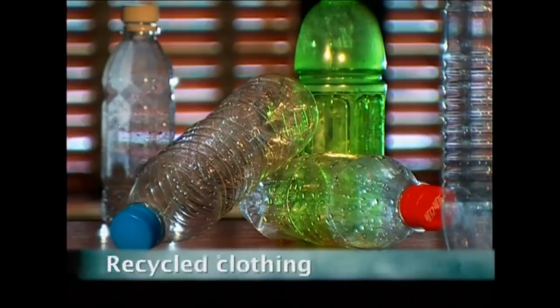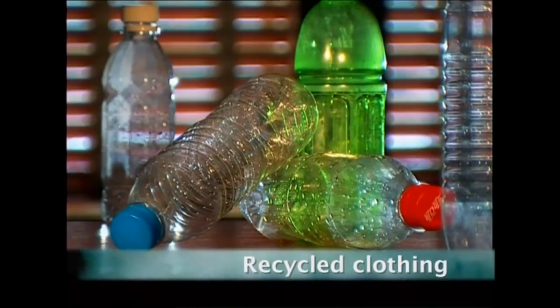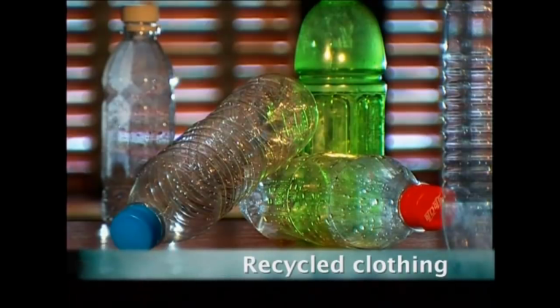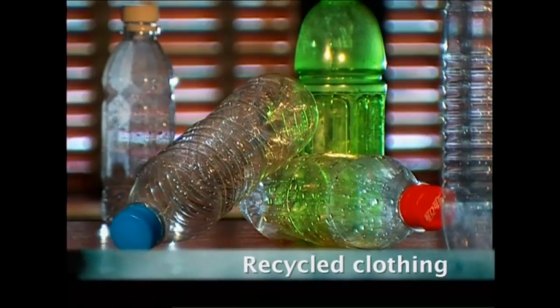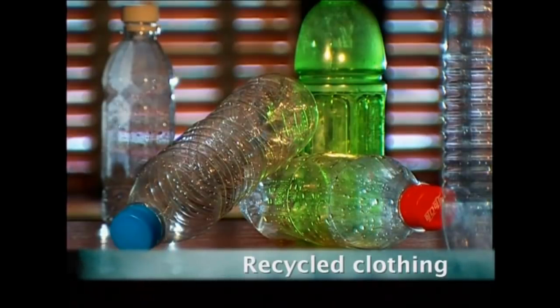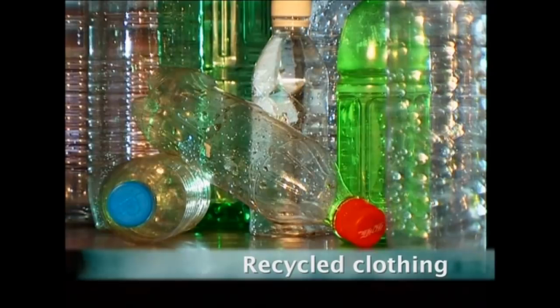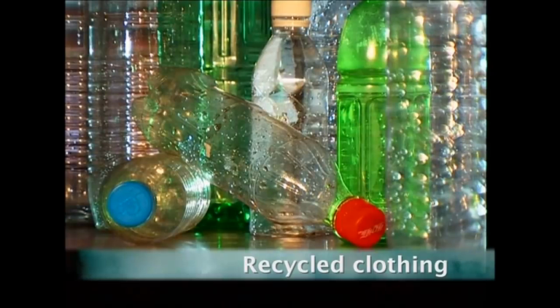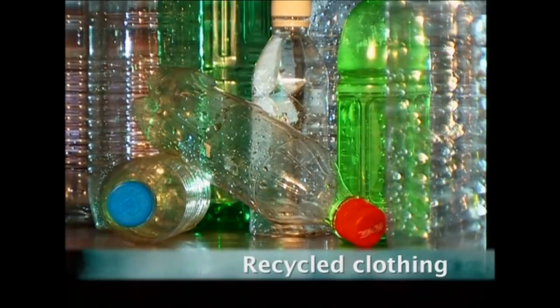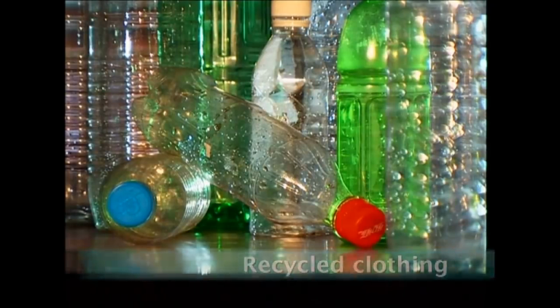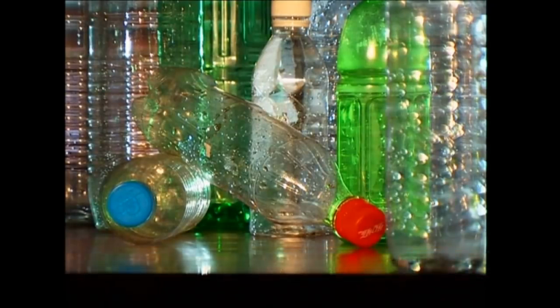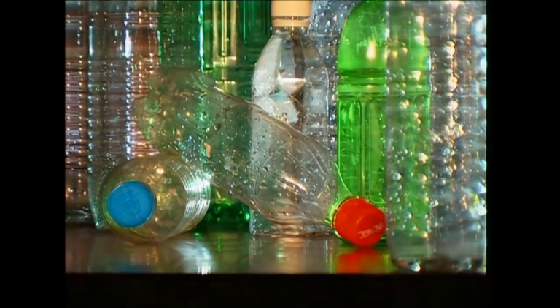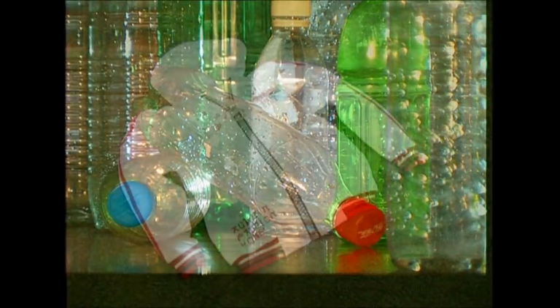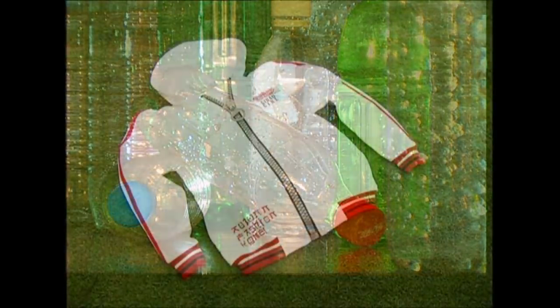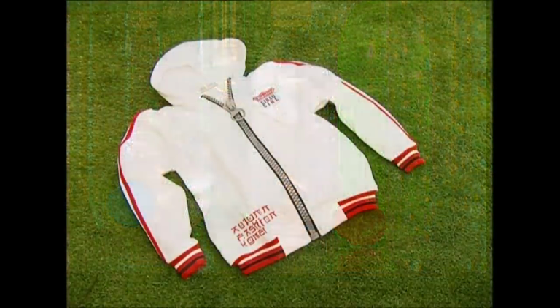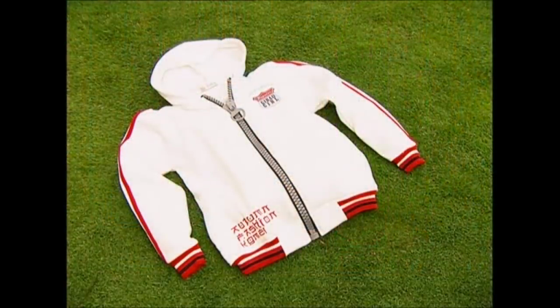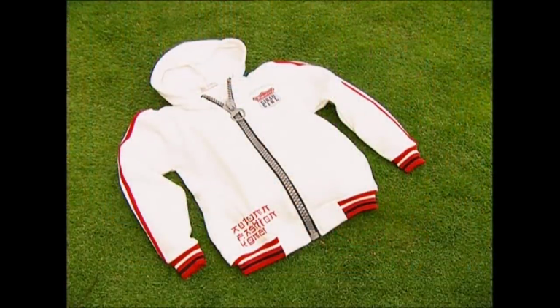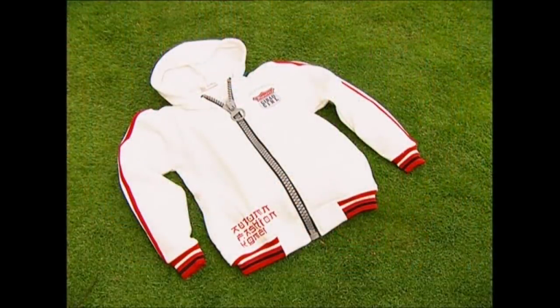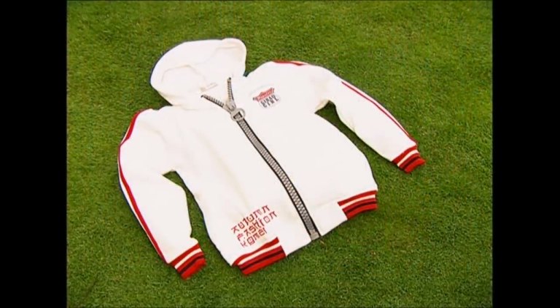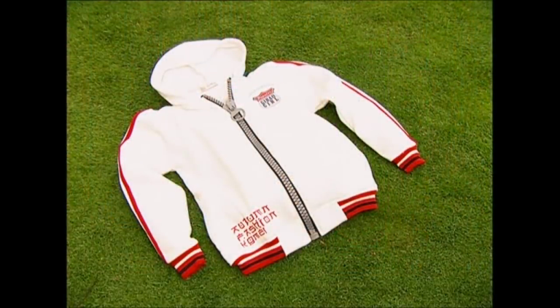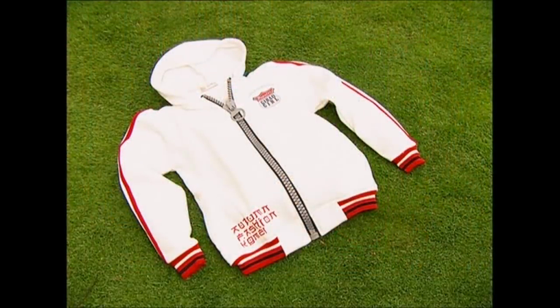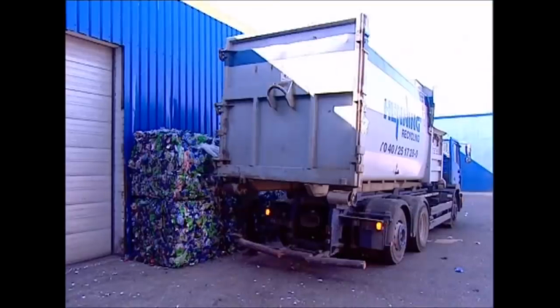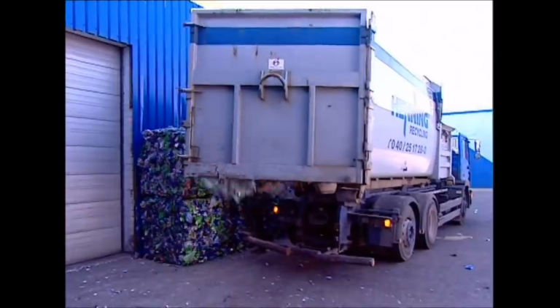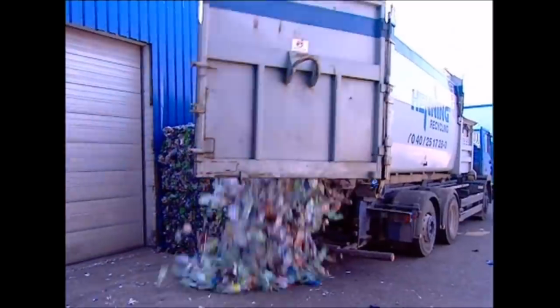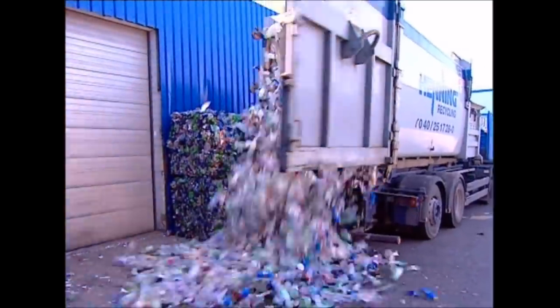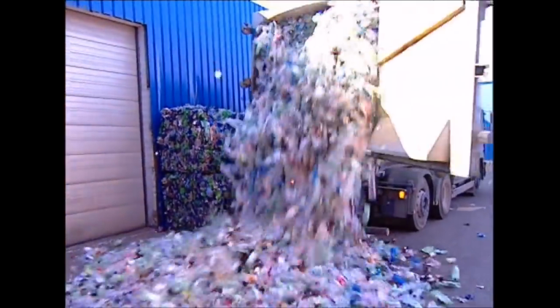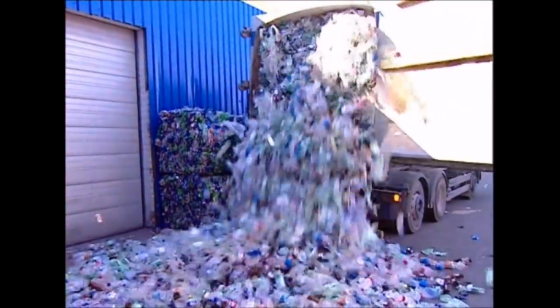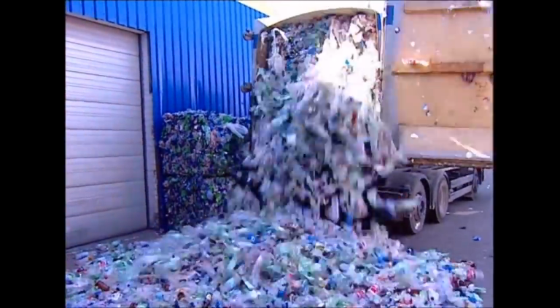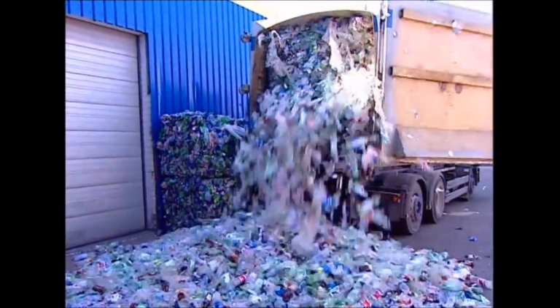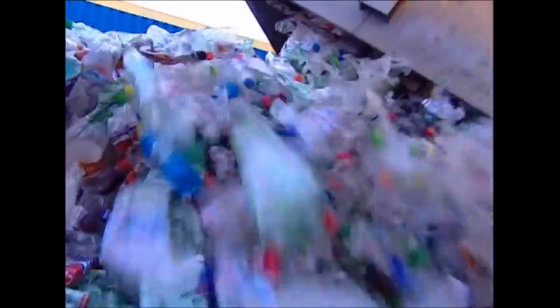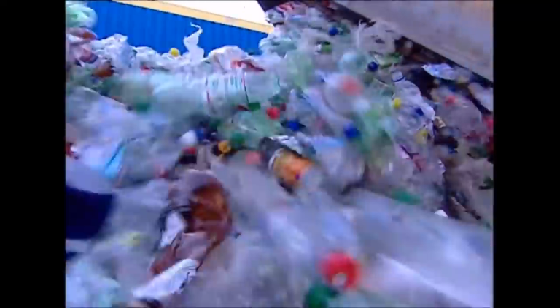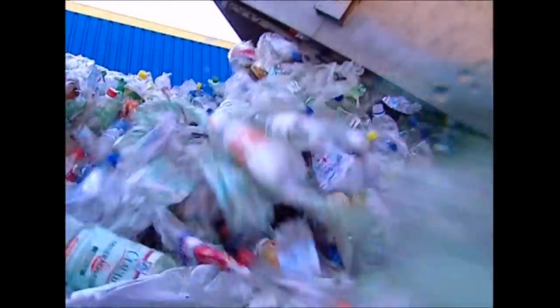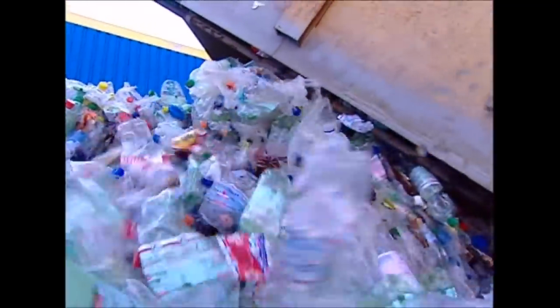In the UK we throw away billions of plastic bottles every year. We're getting much better at recycling them, but did you know that they can also be turned into clothing? This amazing process starts here at the Bottle Recycling Centre.